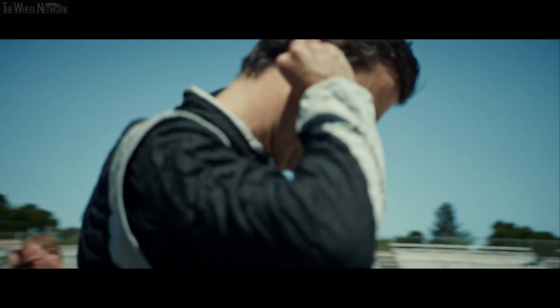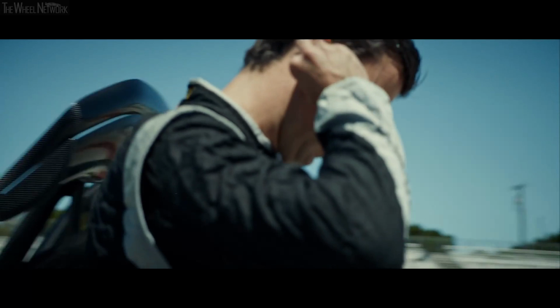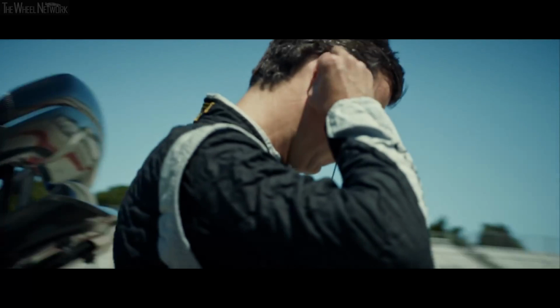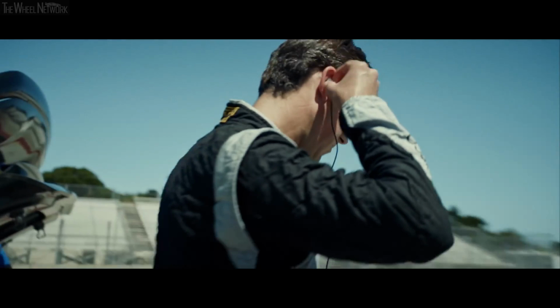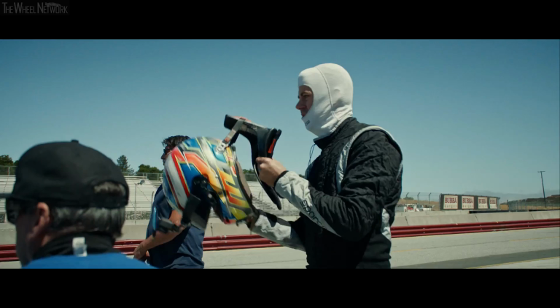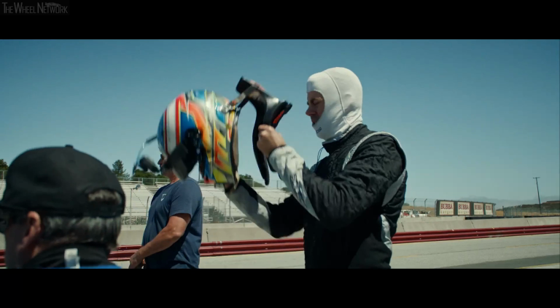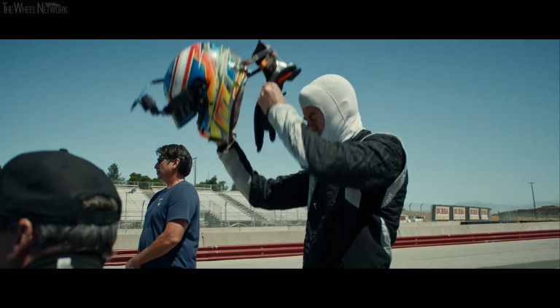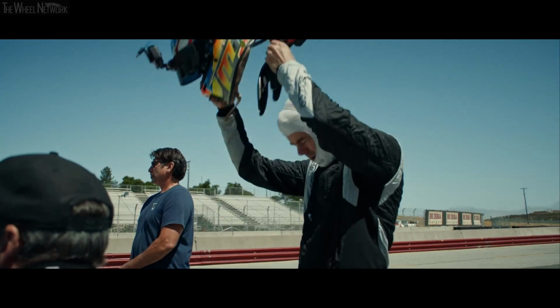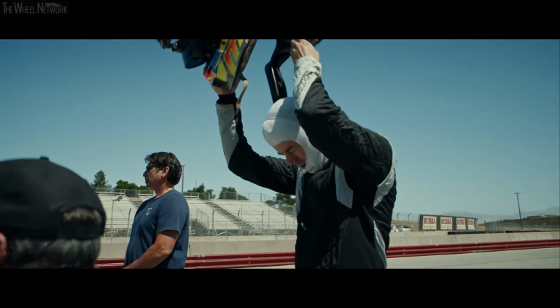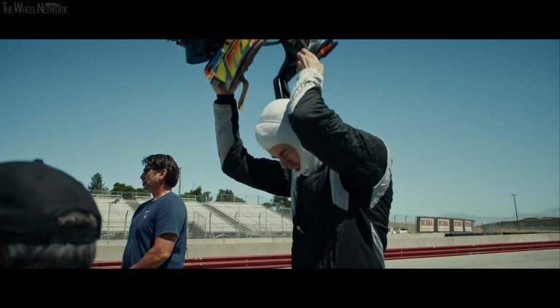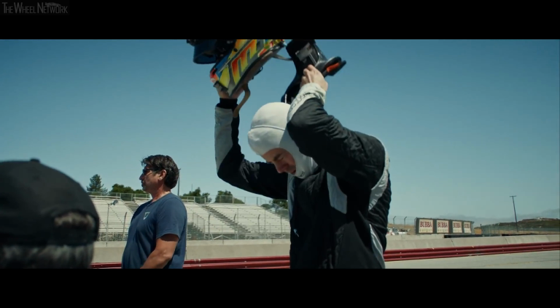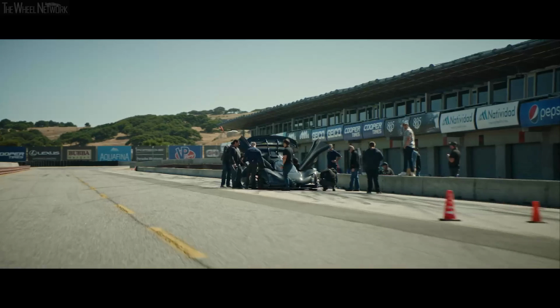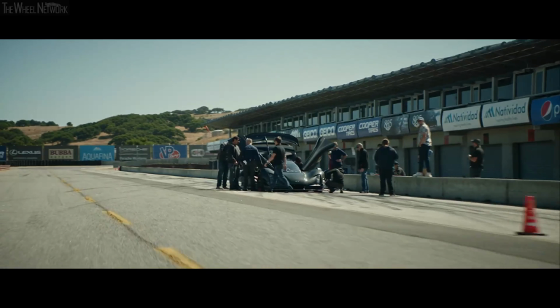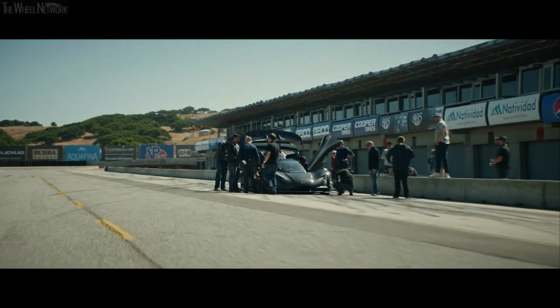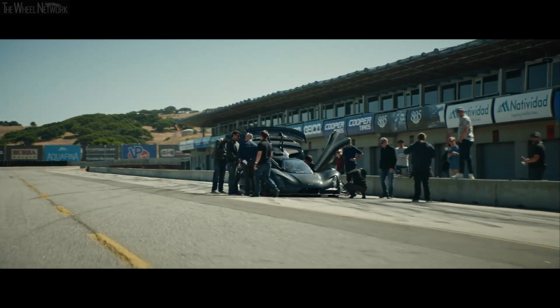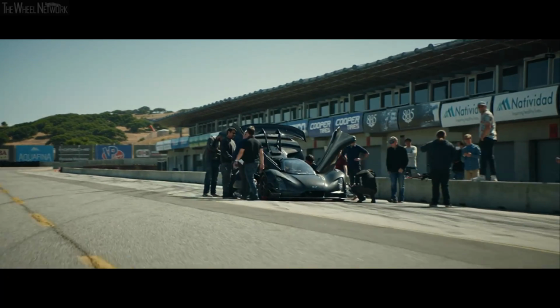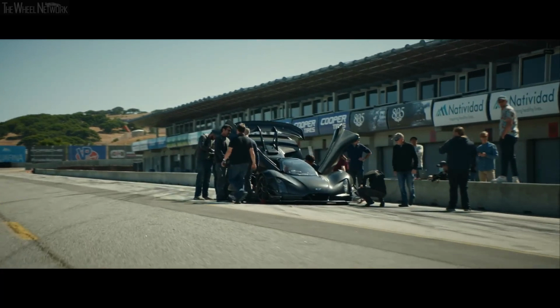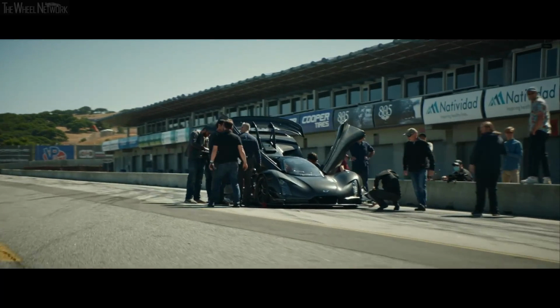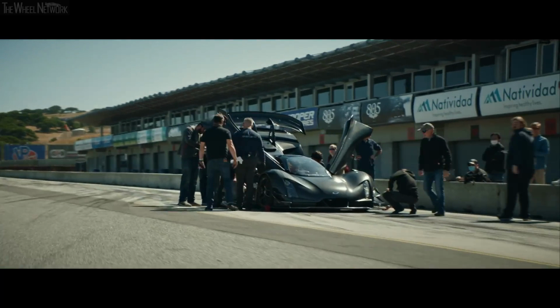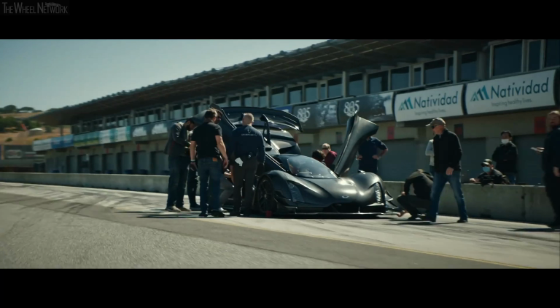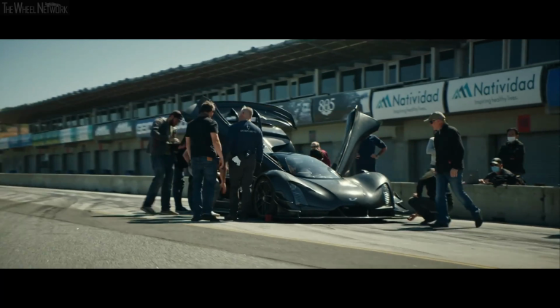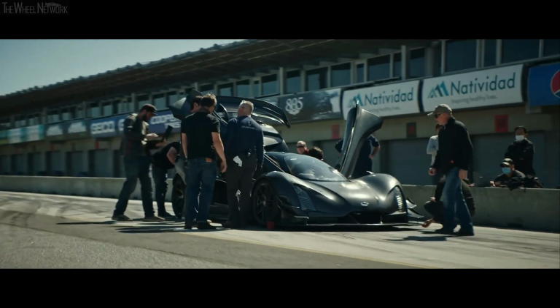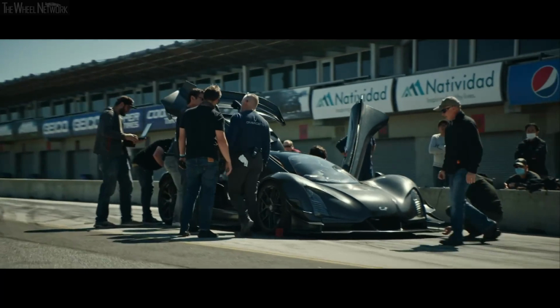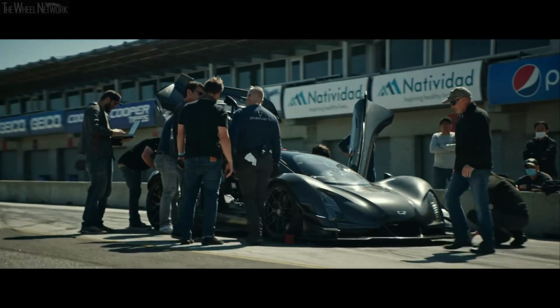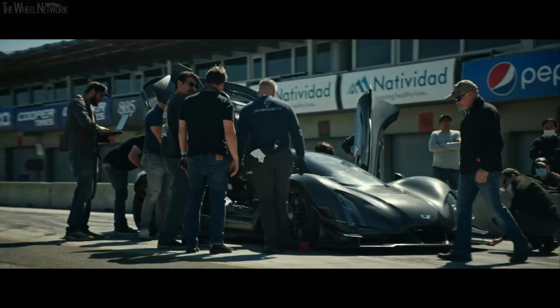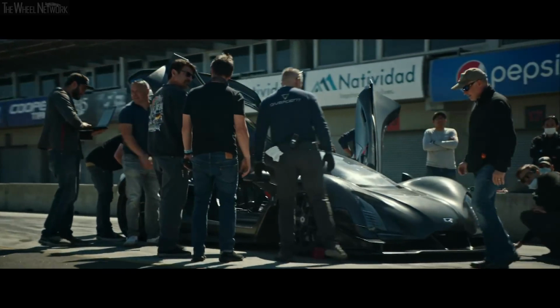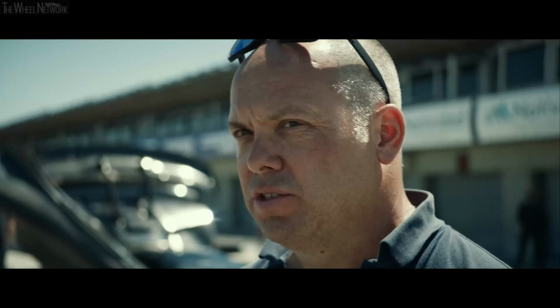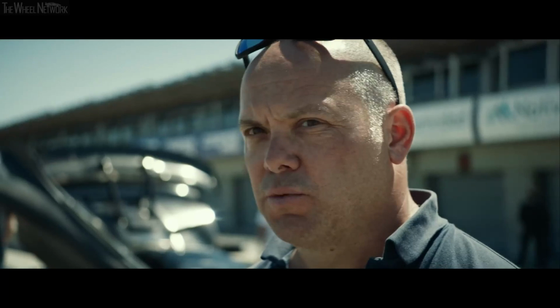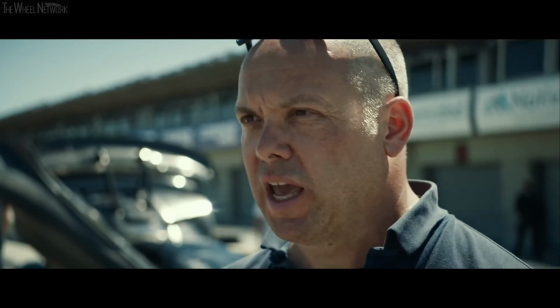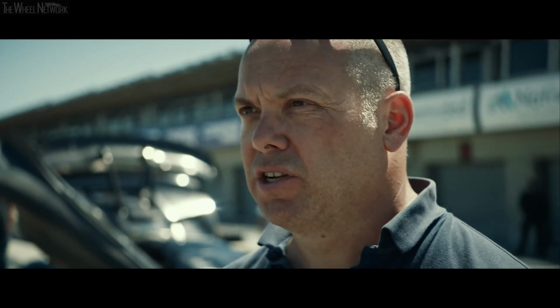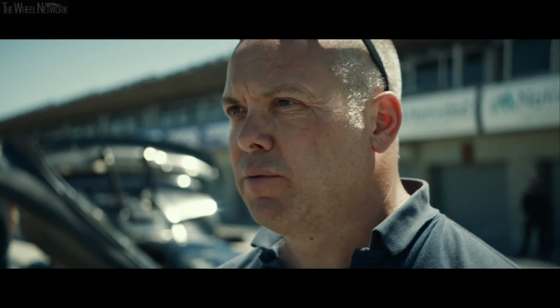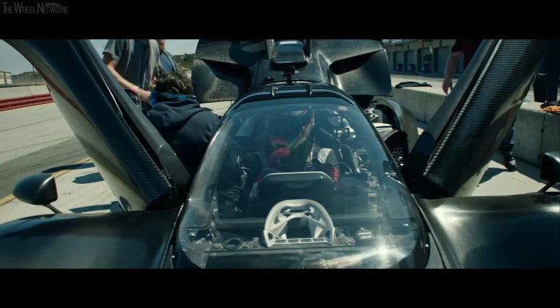We've got Joel with us, obviously the driver today. He's great in terms of really crystal-clear feedback — helps us to understand where to focus our attentions, where the gains are going to come from.